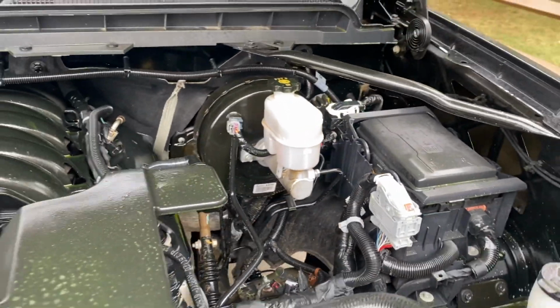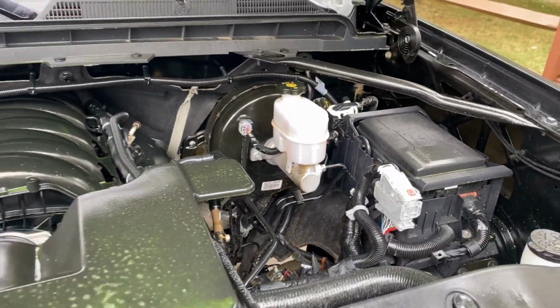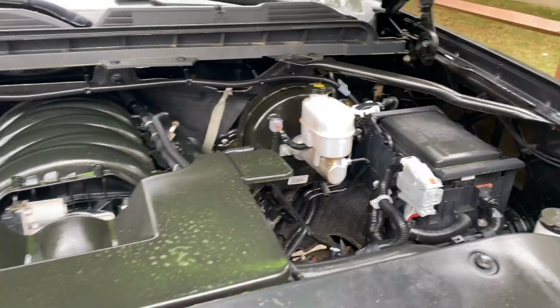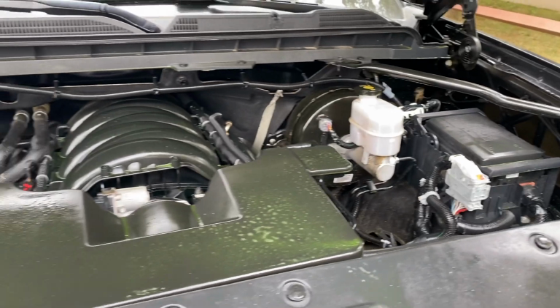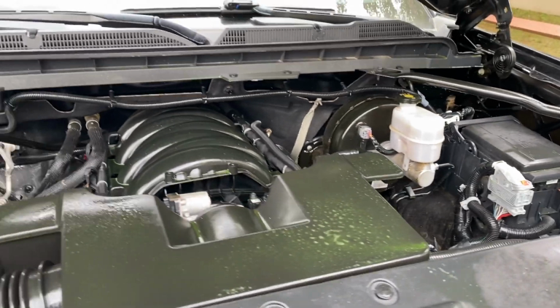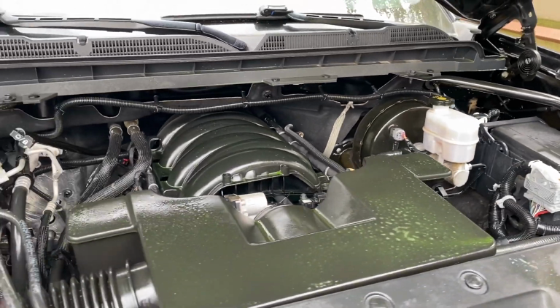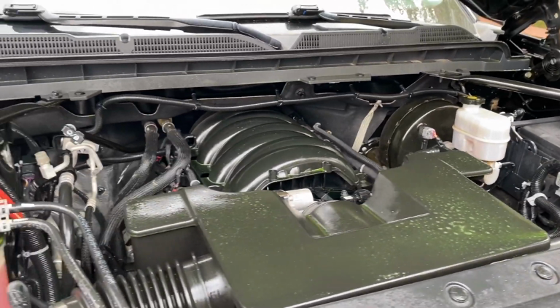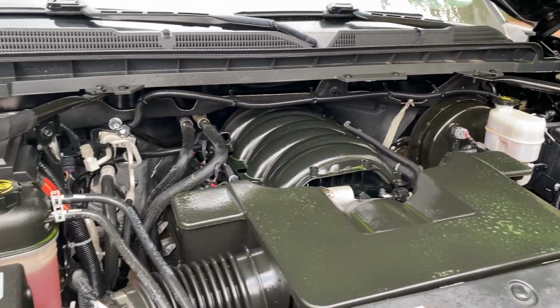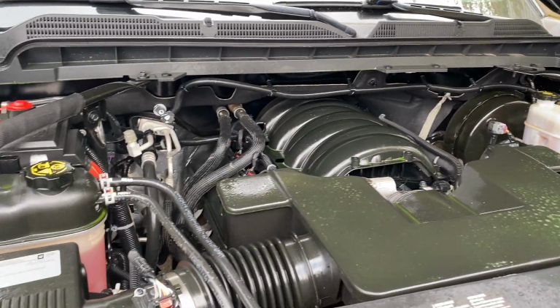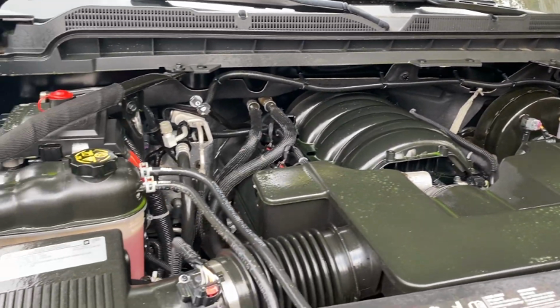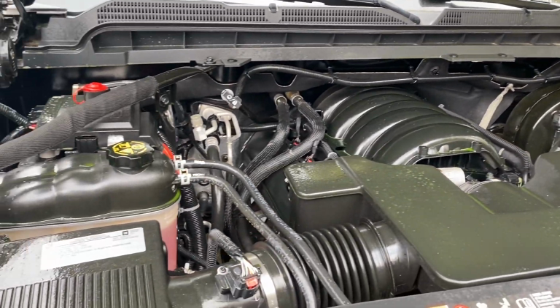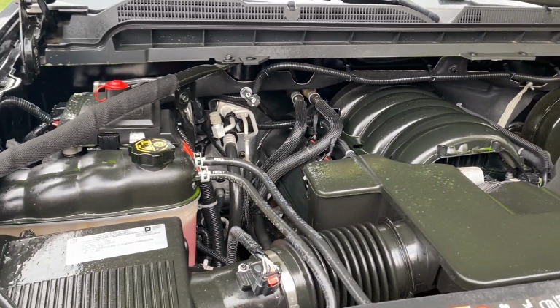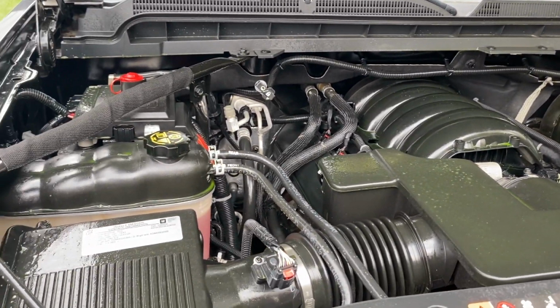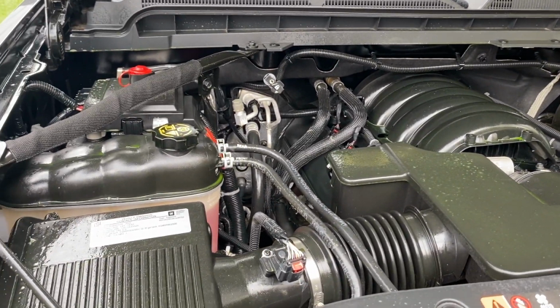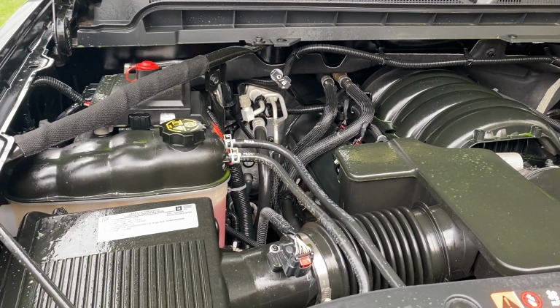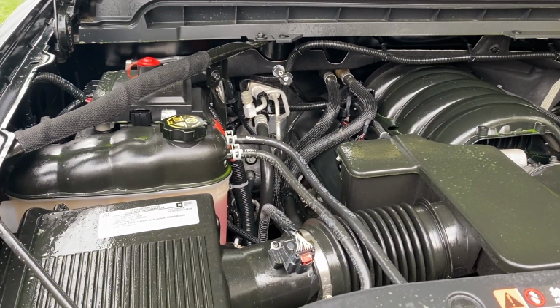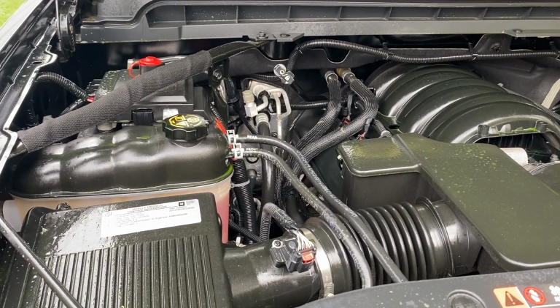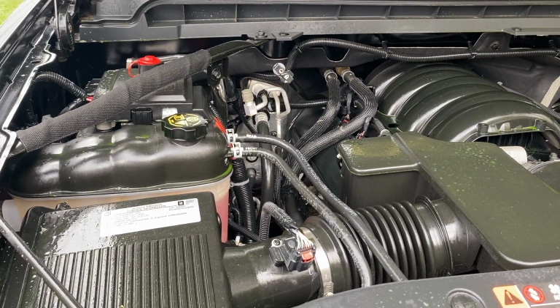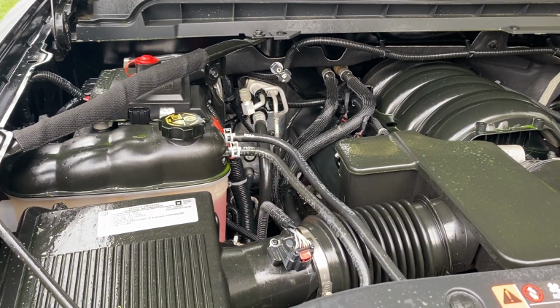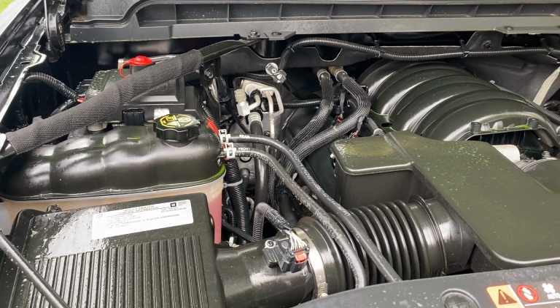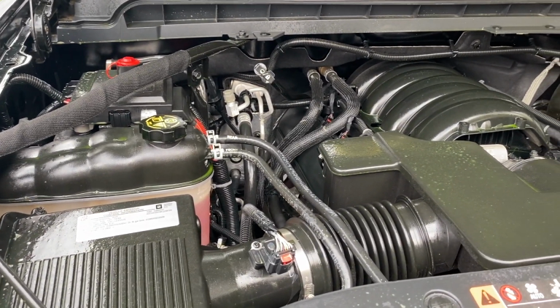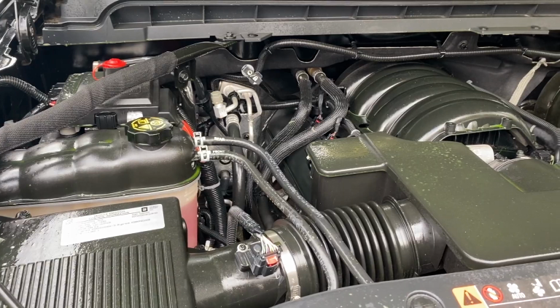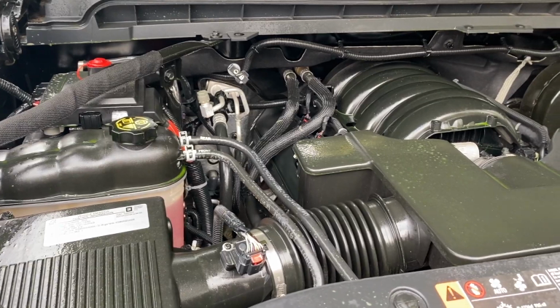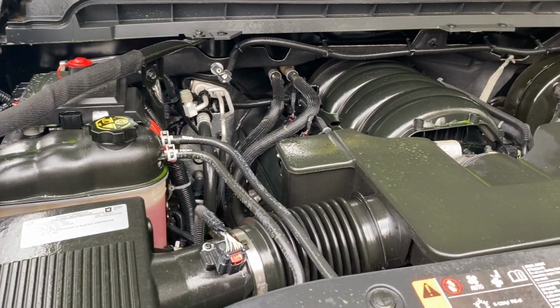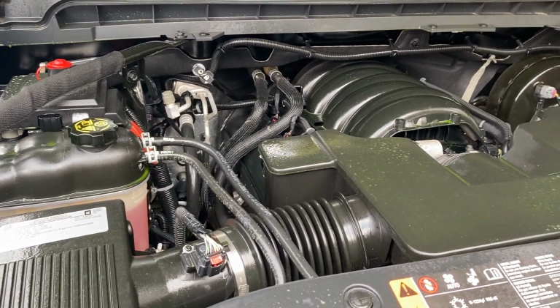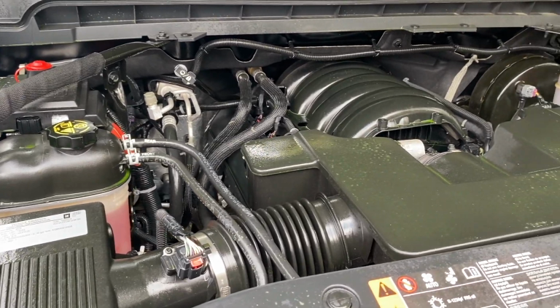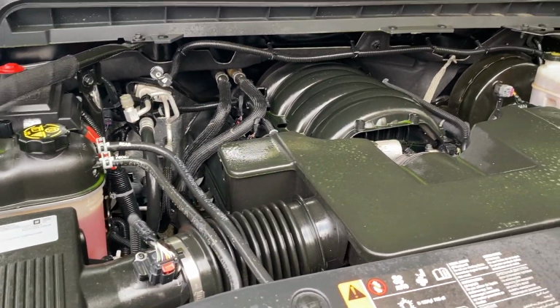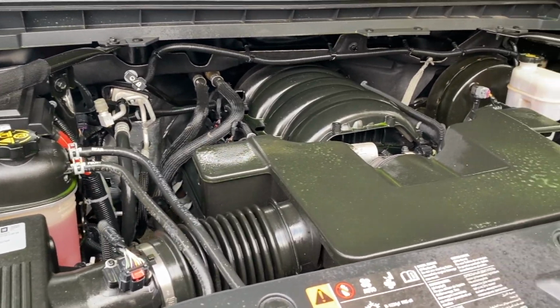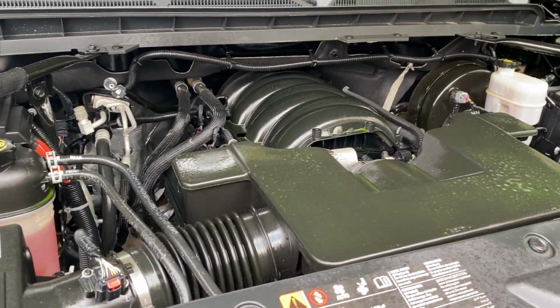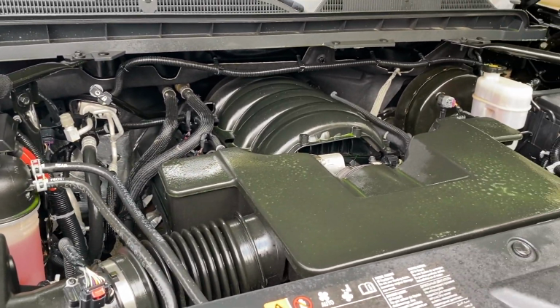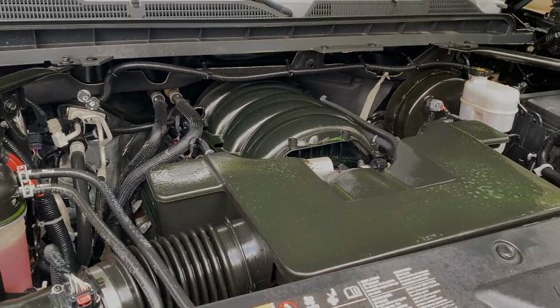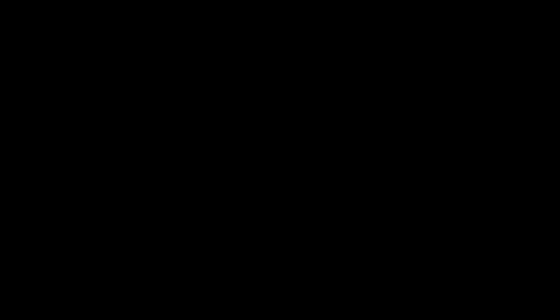One thing I forgot to mention: you want to do this when the engine is cool. You don't want to do this while the engine is hot. If the vehicle has been running, you want to let the motor cool down for at least 45 minutes.